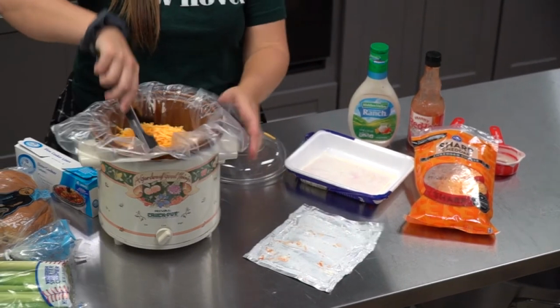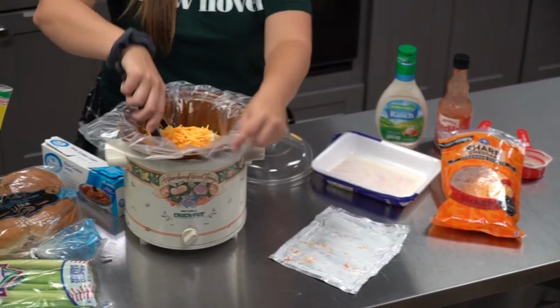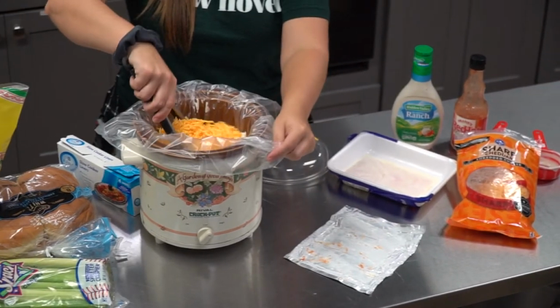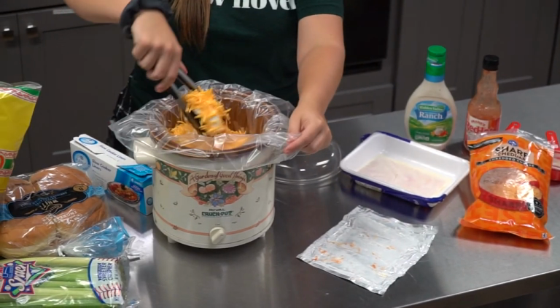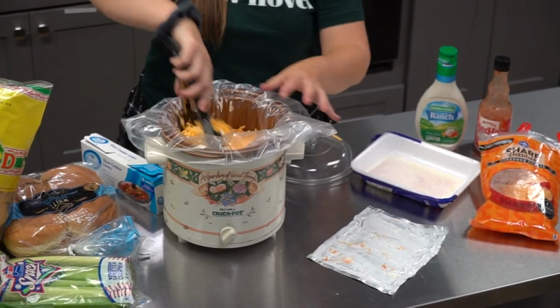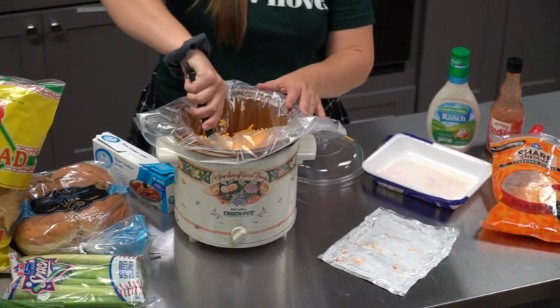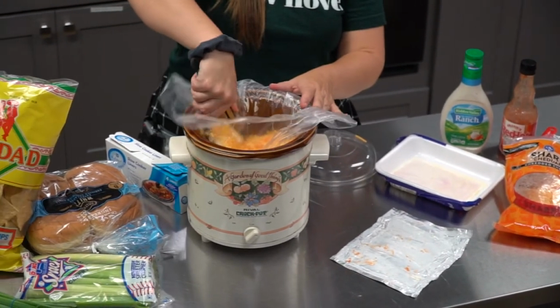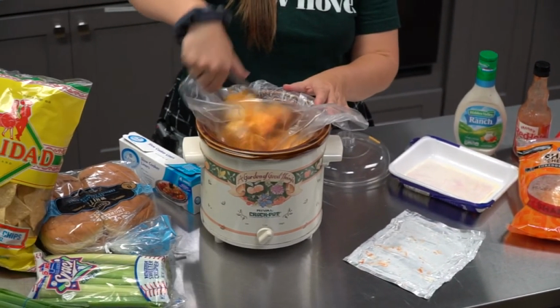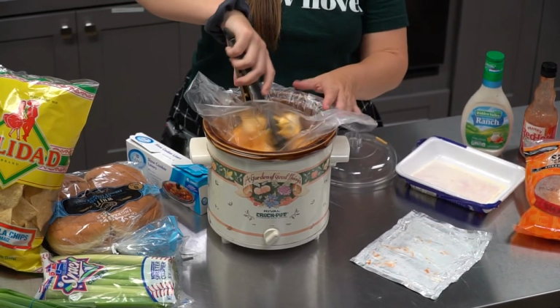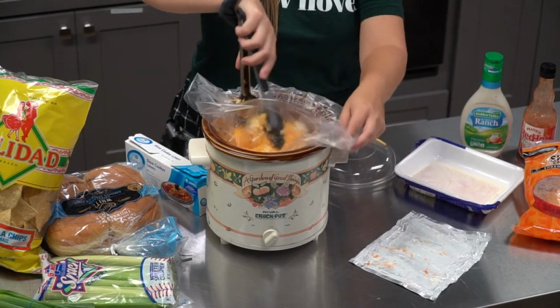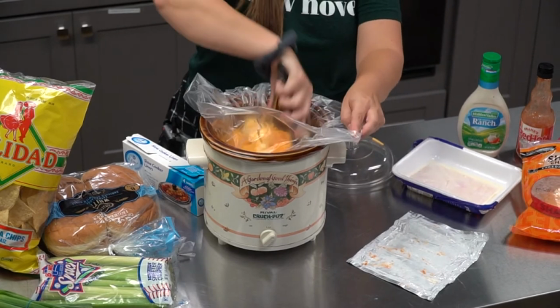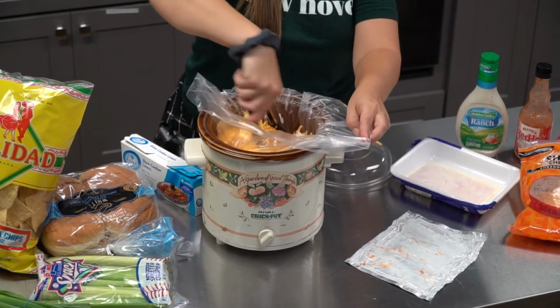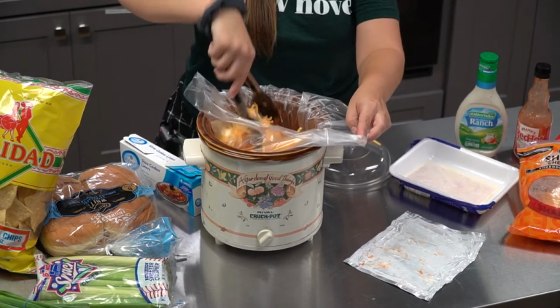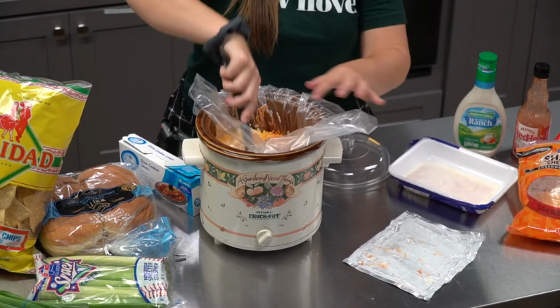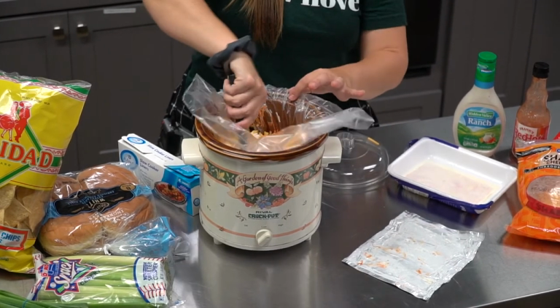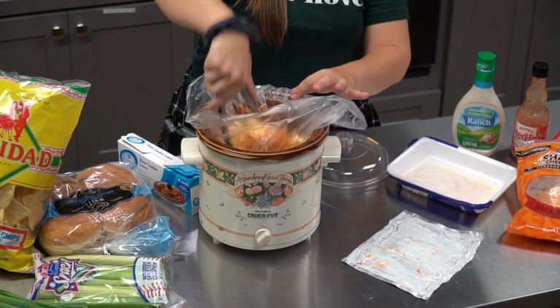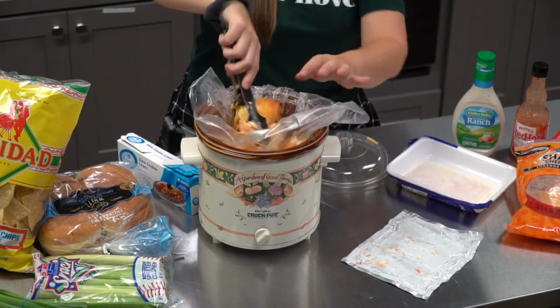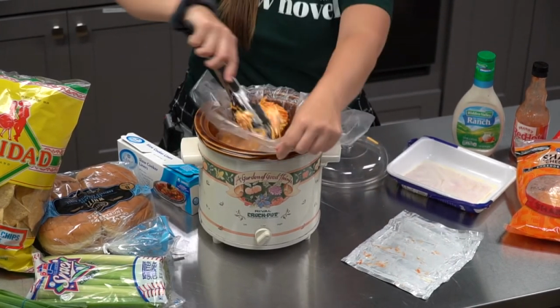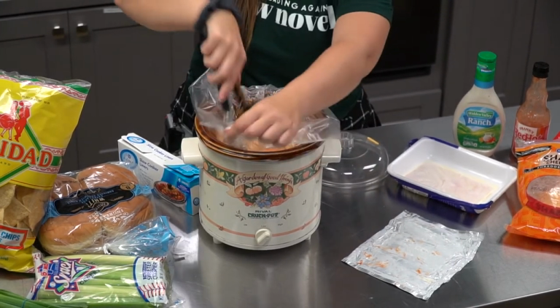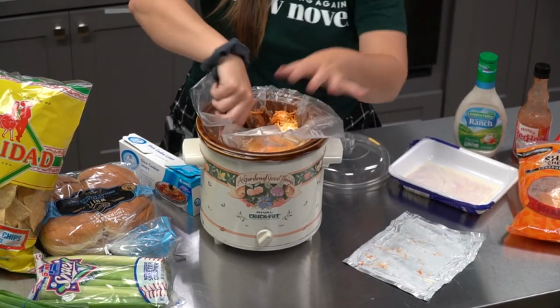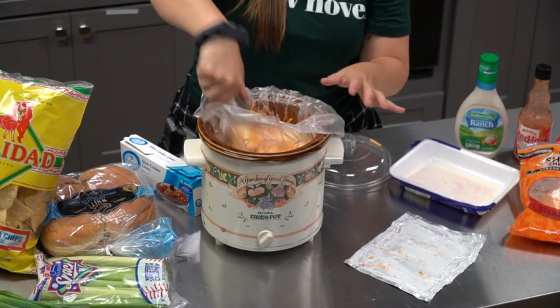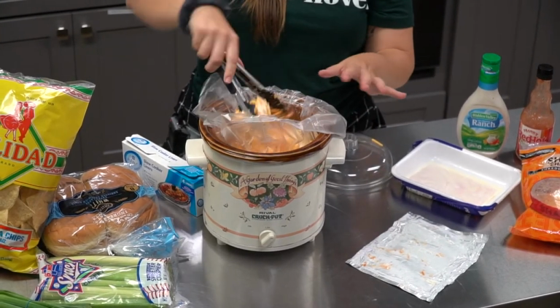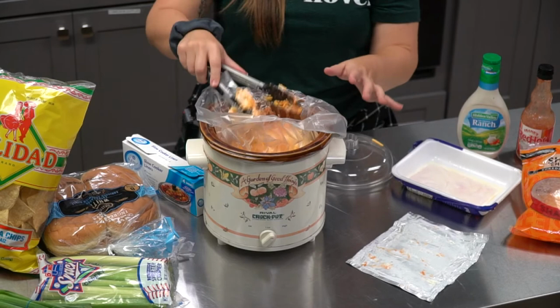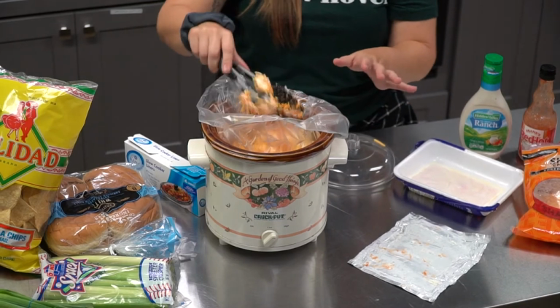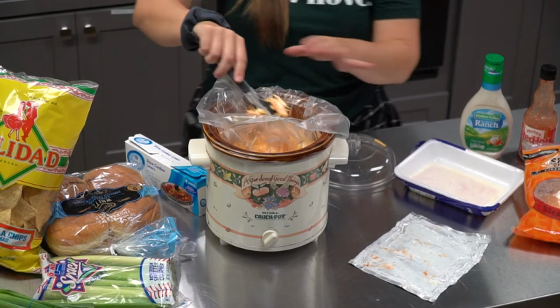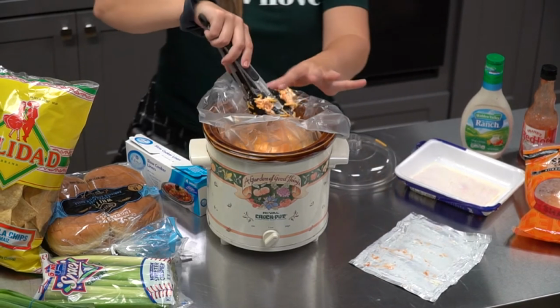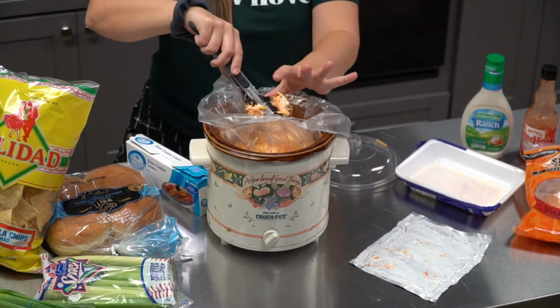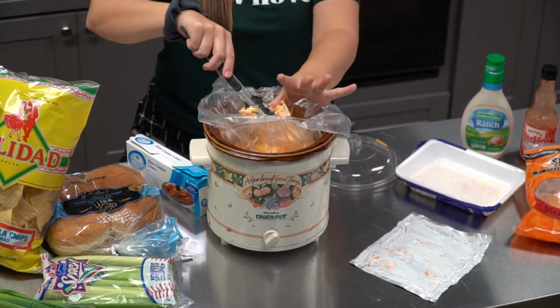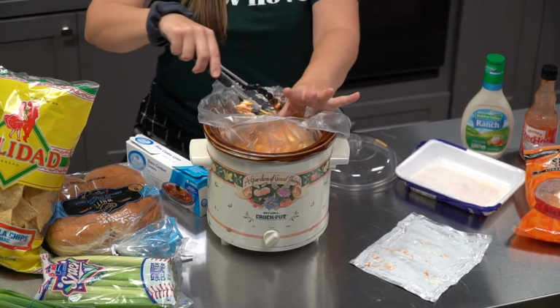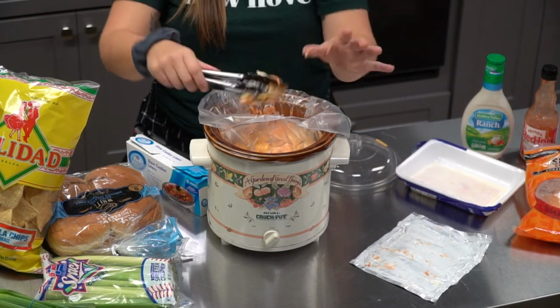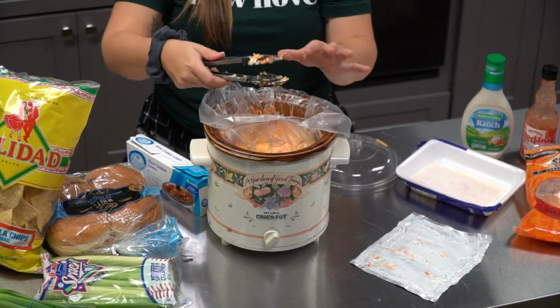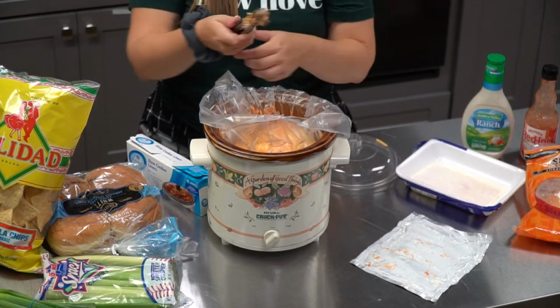The last step is to stir everything around and make sure the chicken gets coated. Then set your slow cooker to low for about six hours, or on high for about five hours.